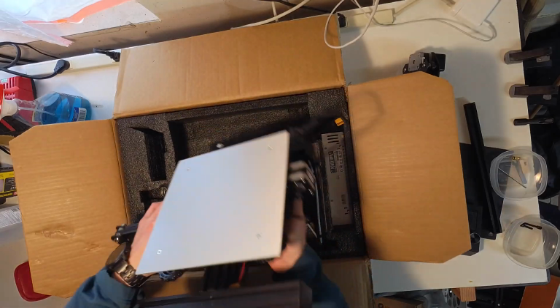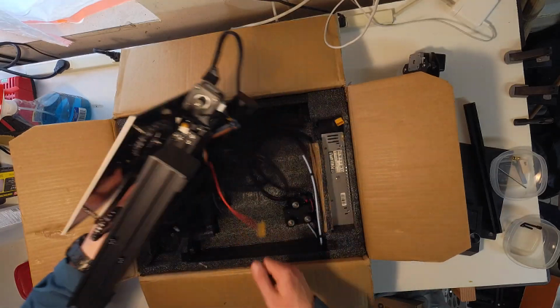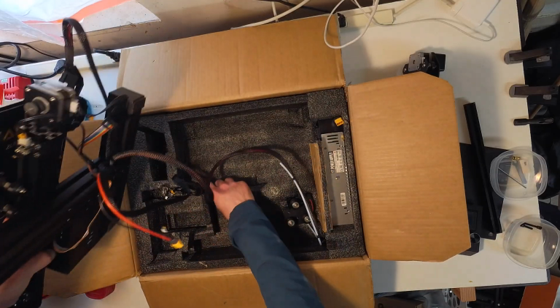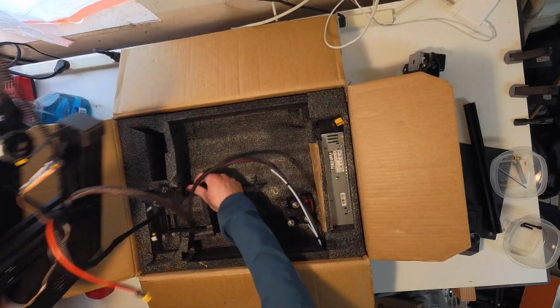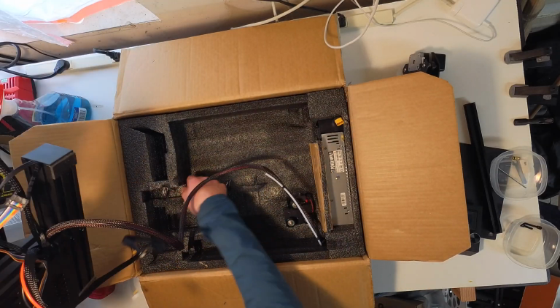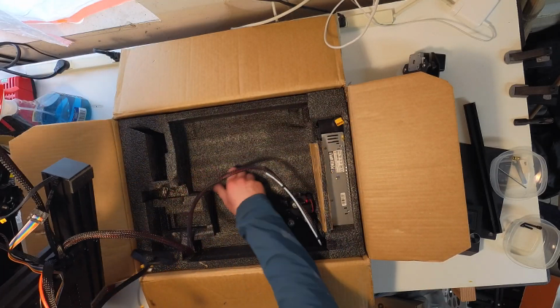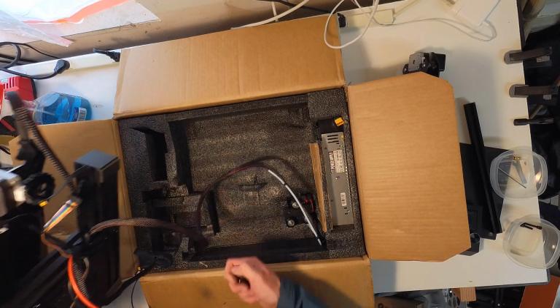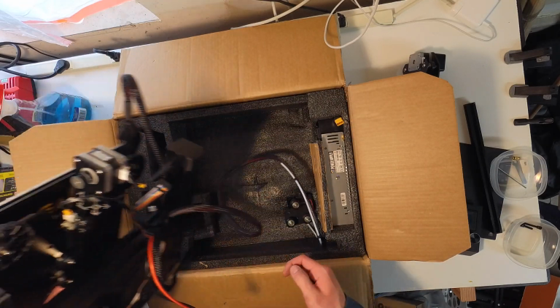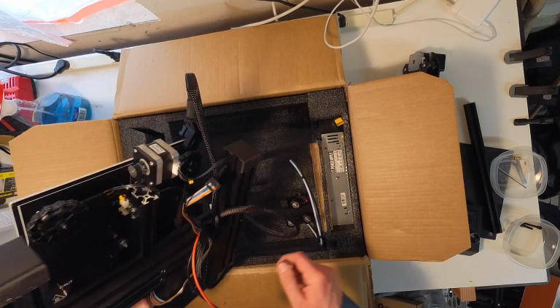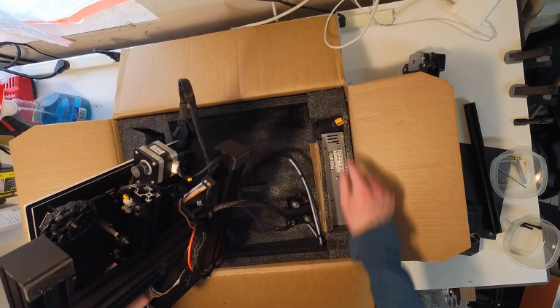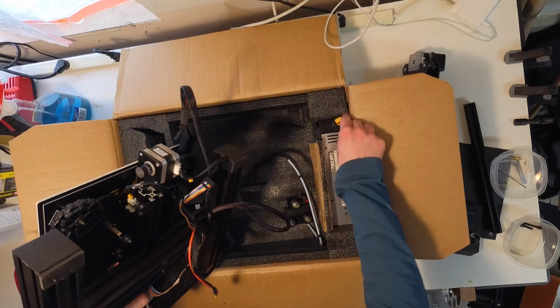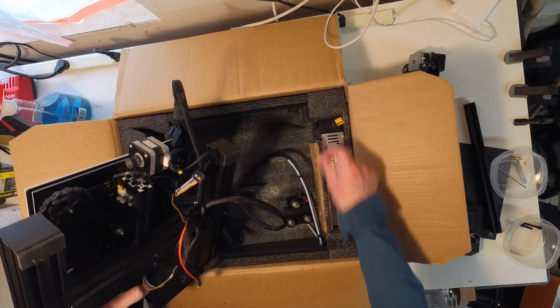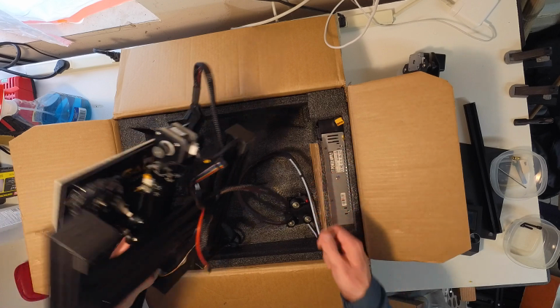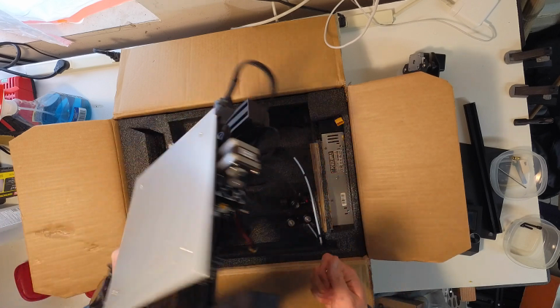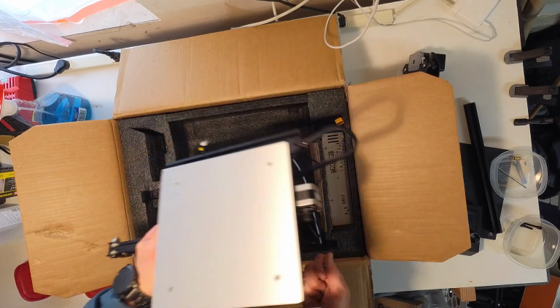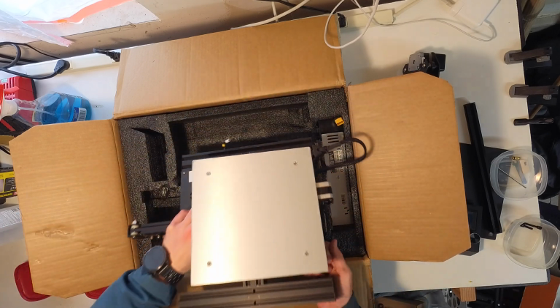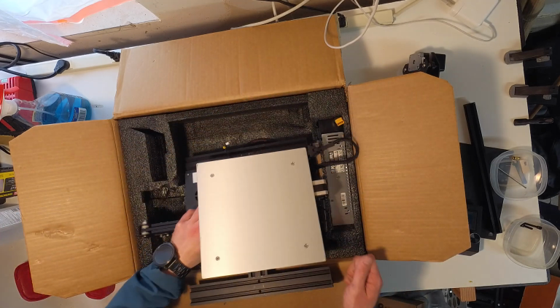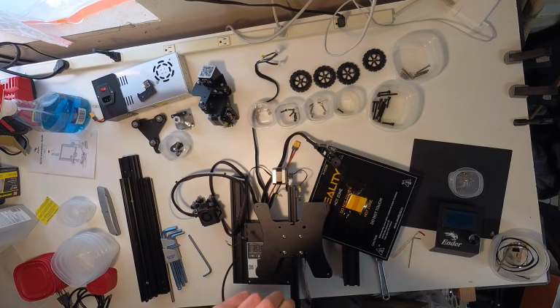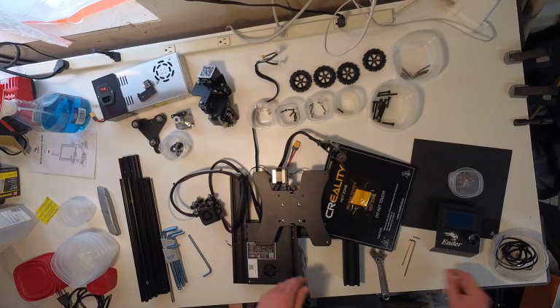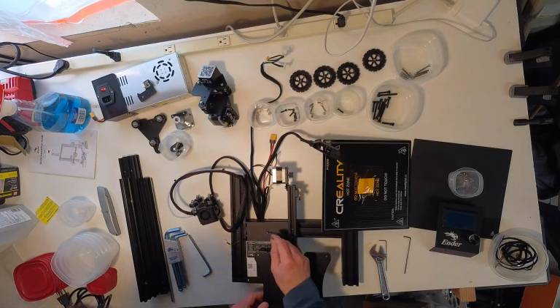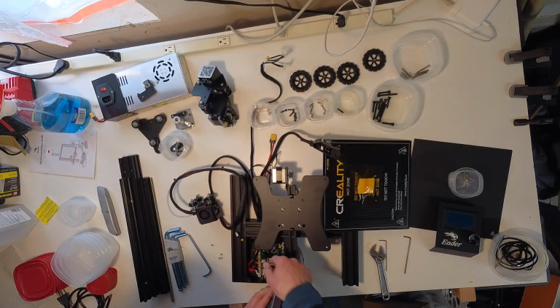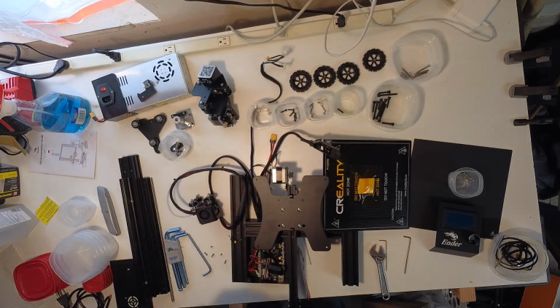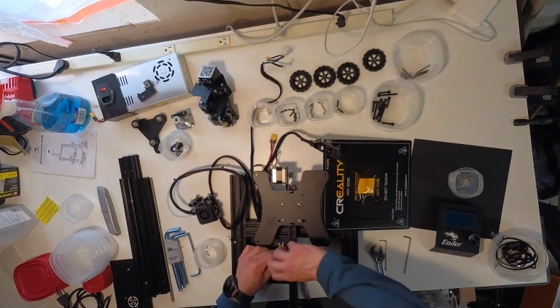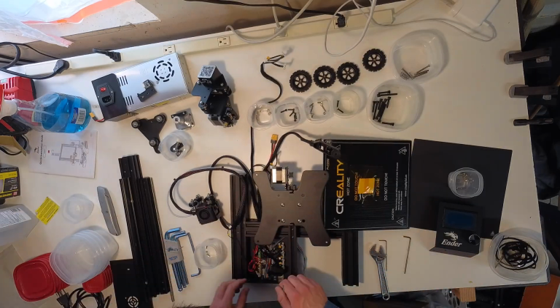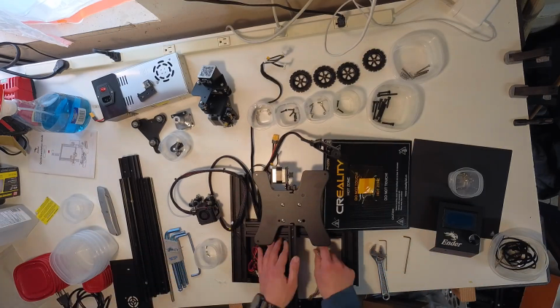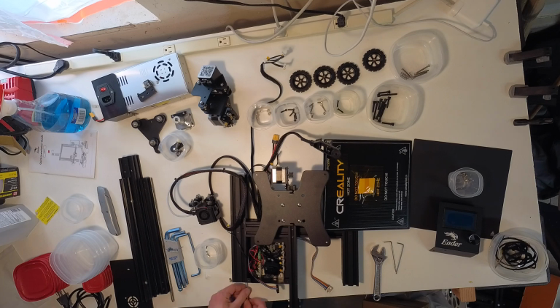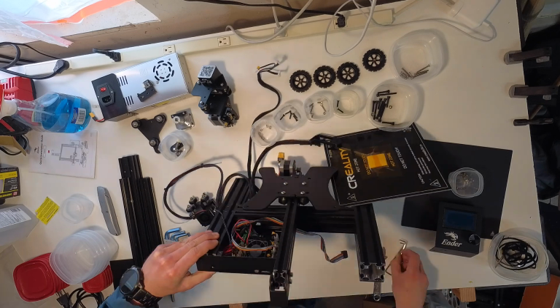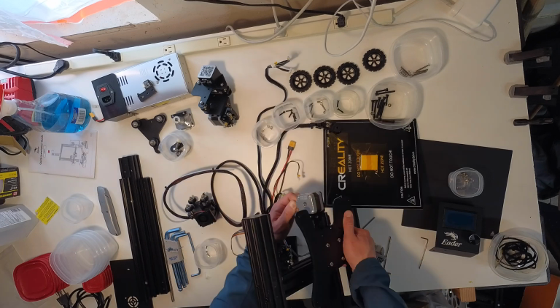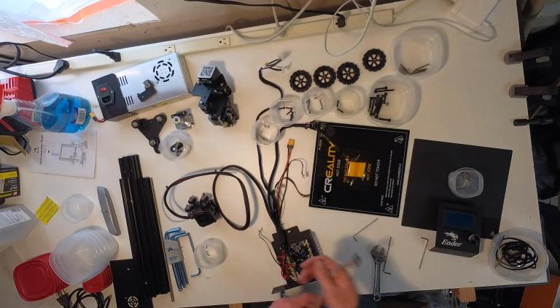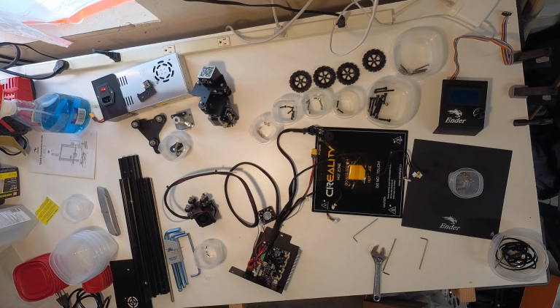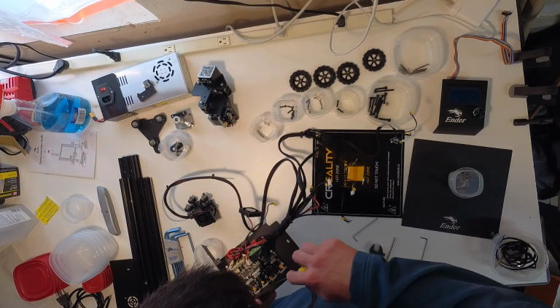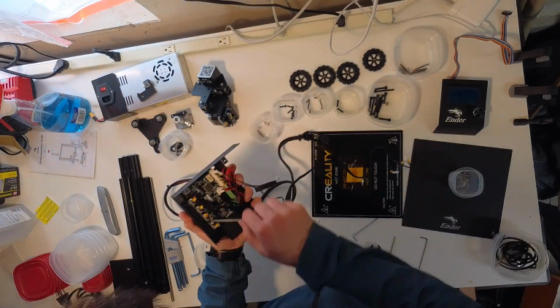Yep, that looks like it's 'for parts' alright. I've never used this model of printer before, so I have no idea how these parts would go together to form a working printer. The first thing to do is get everything disassembled.